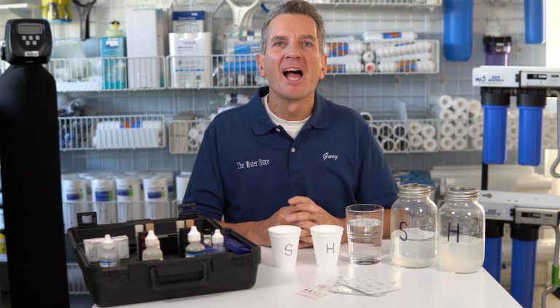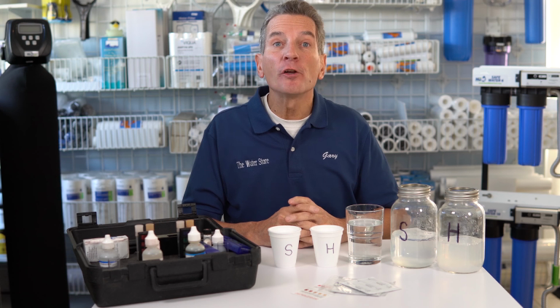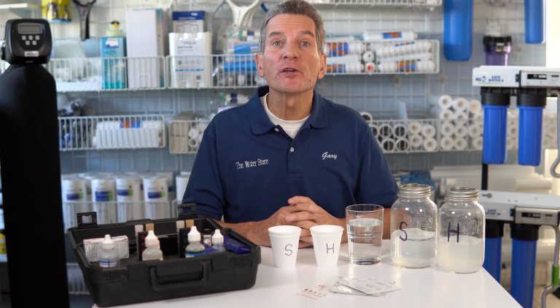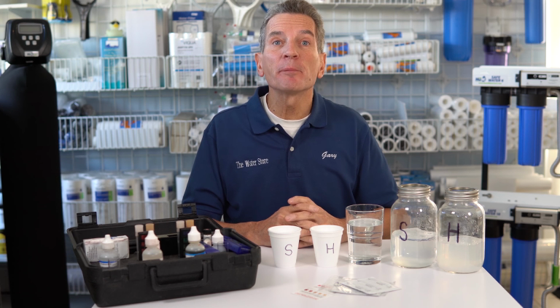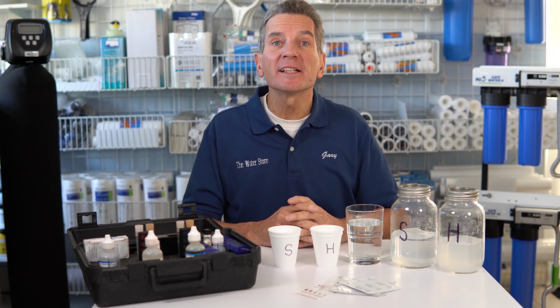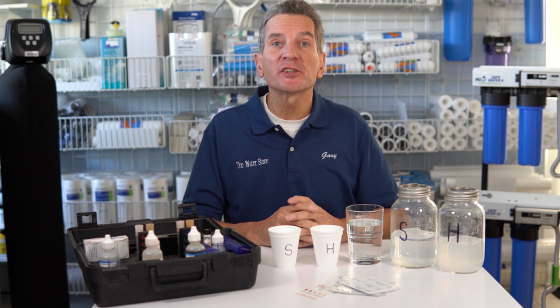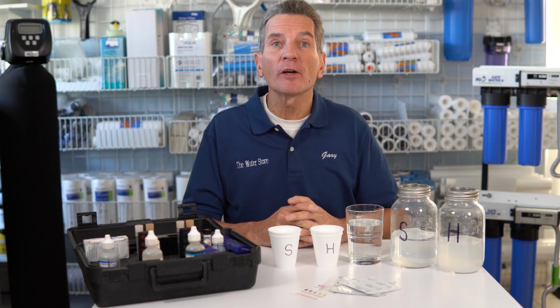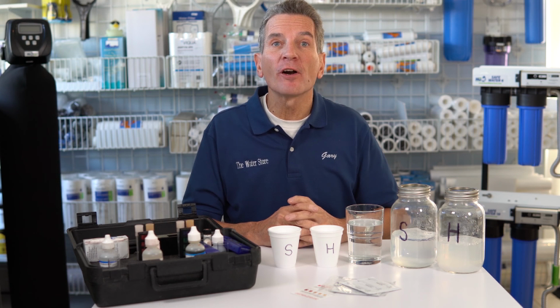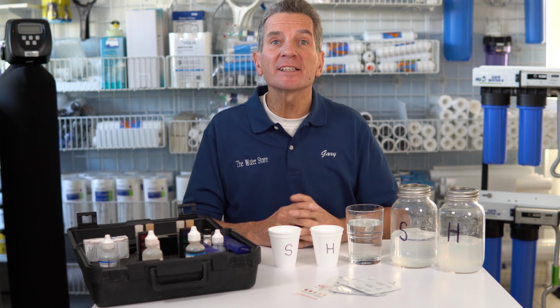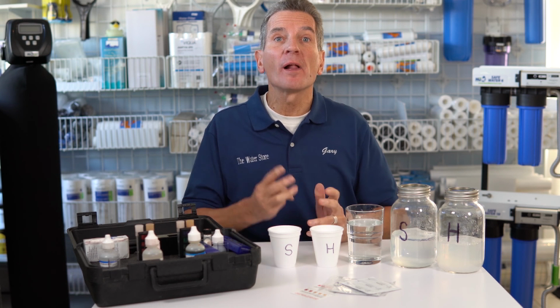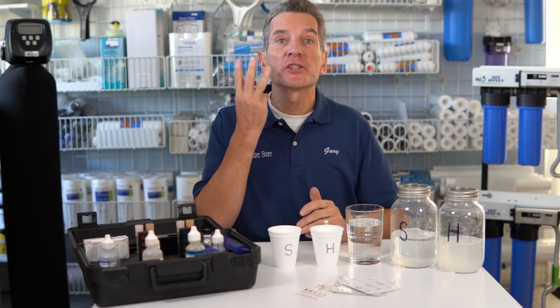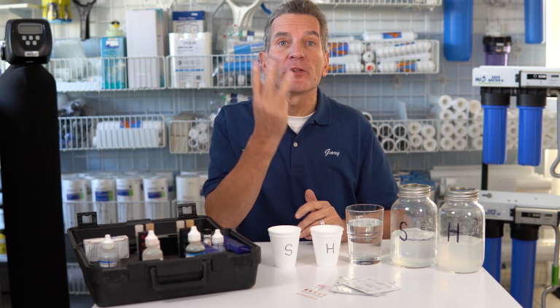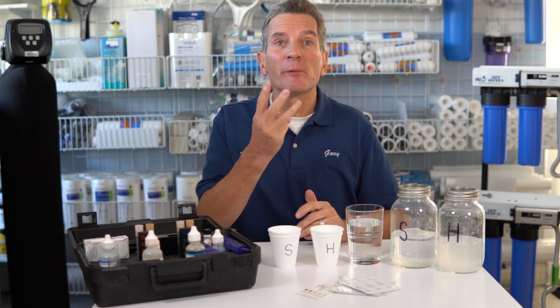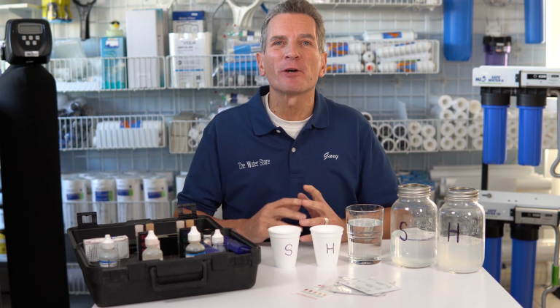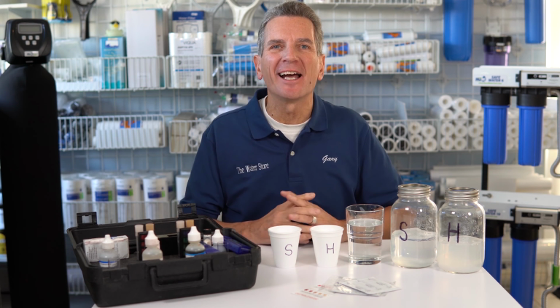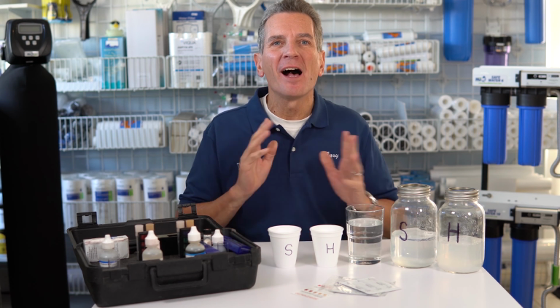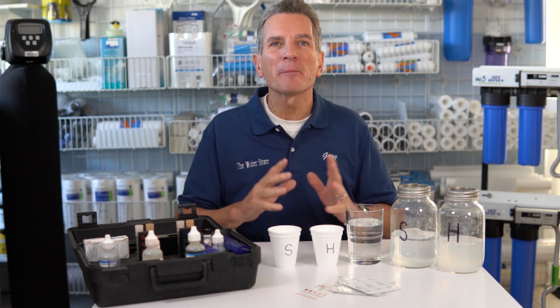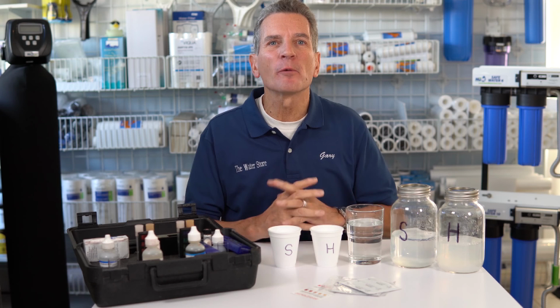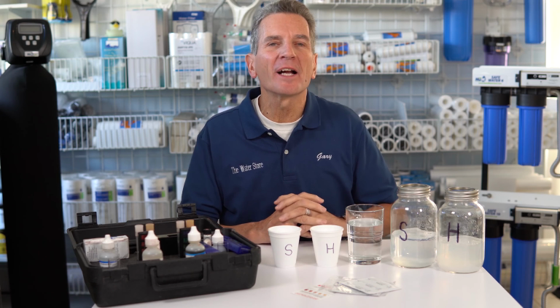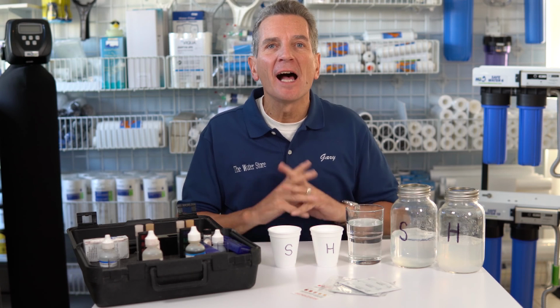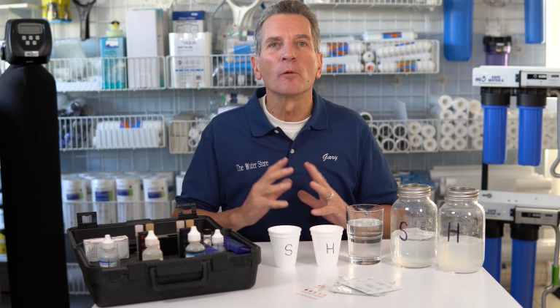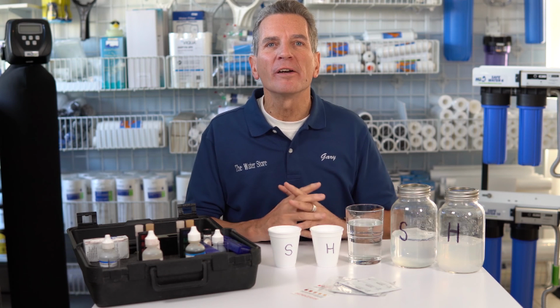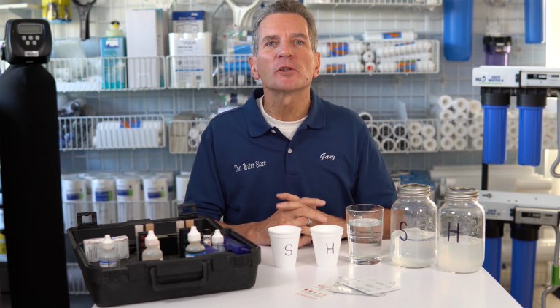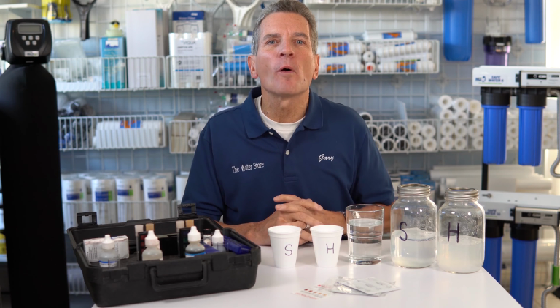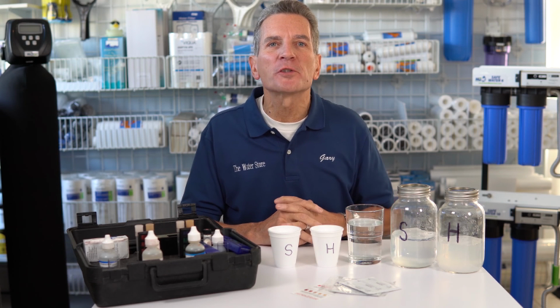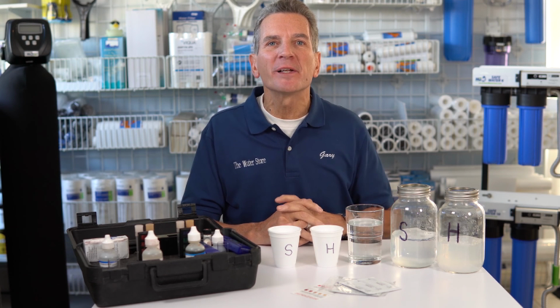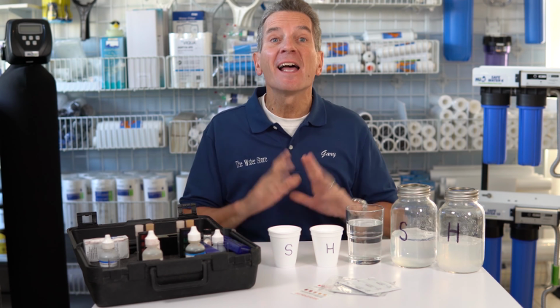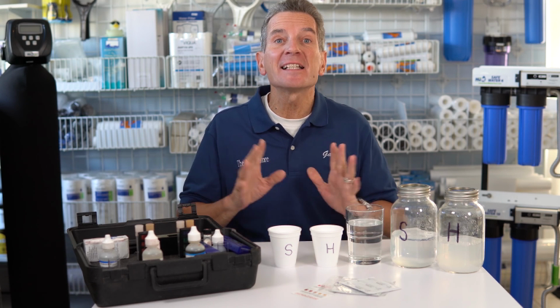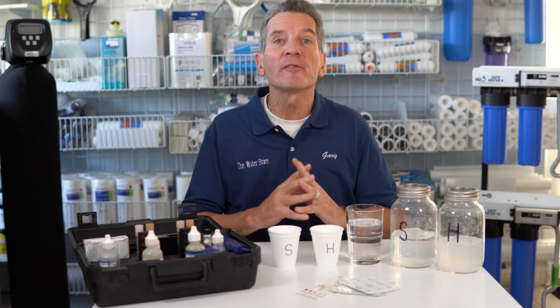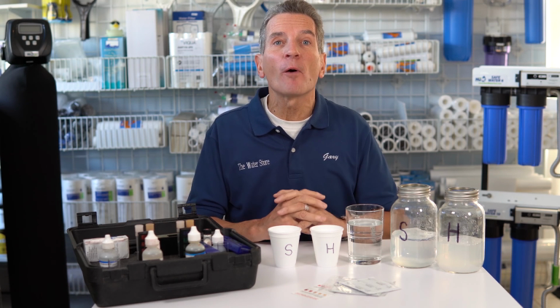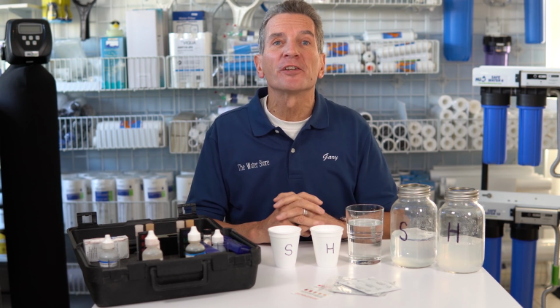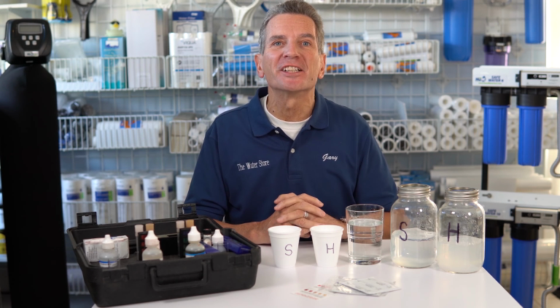Are you looking for a simple way to test your water for hardness? Well, I'm going to show you three ways right now. Hi, I'm Gary the Water Guy. I own Water E-Store and Water Store in Midland and I simplify water filtration.